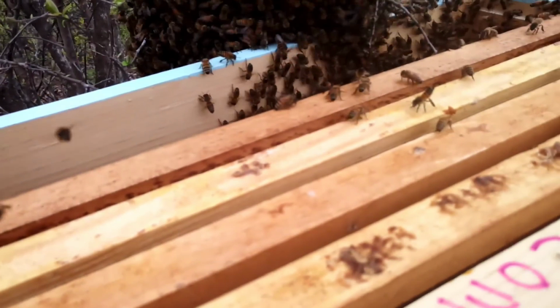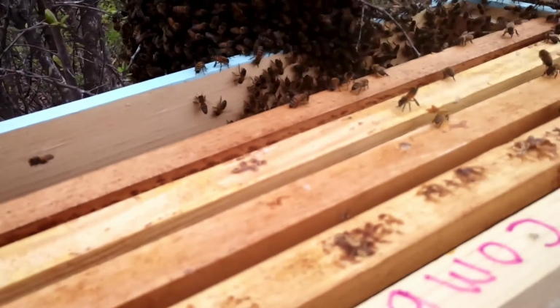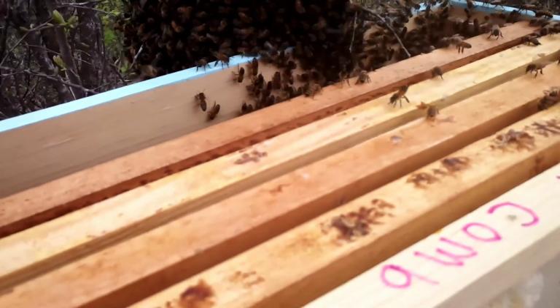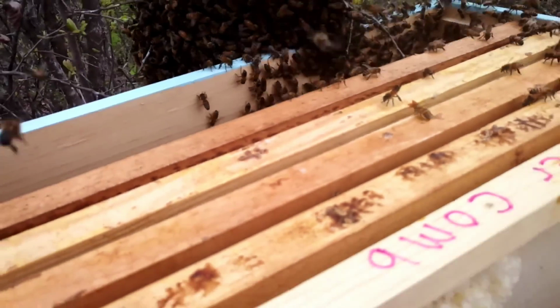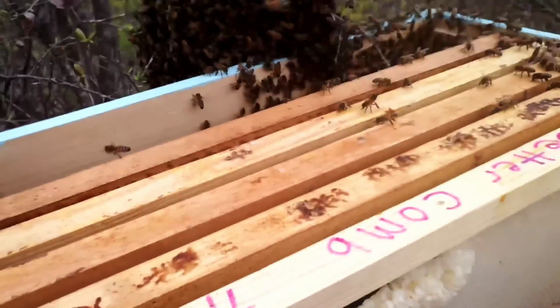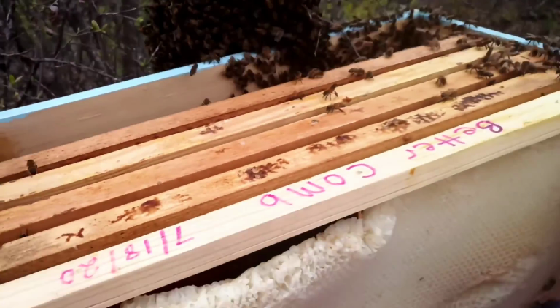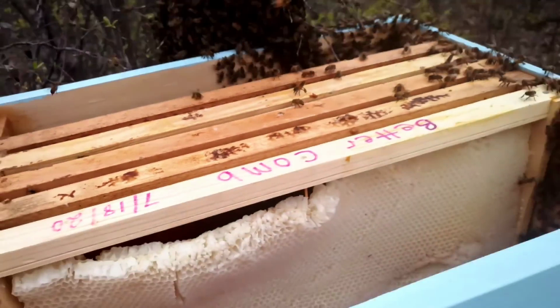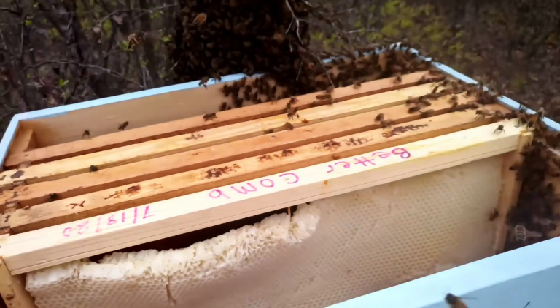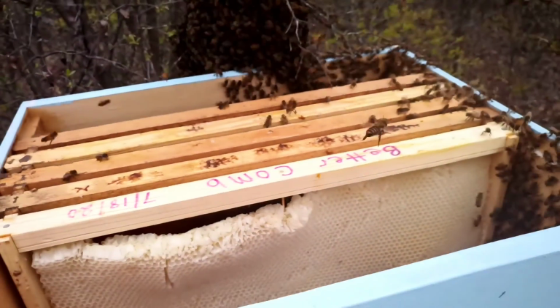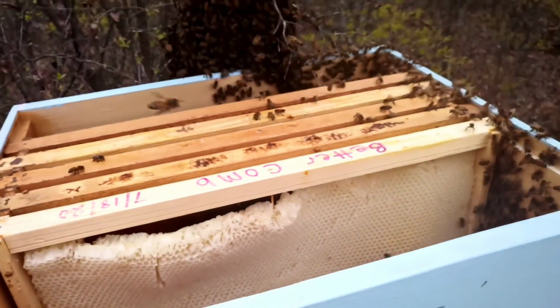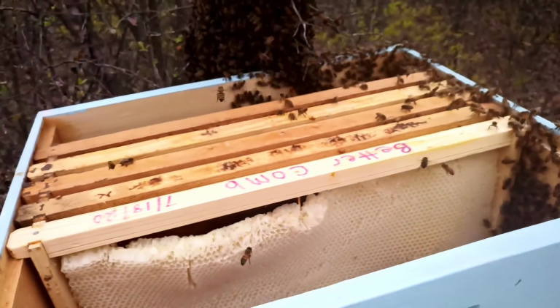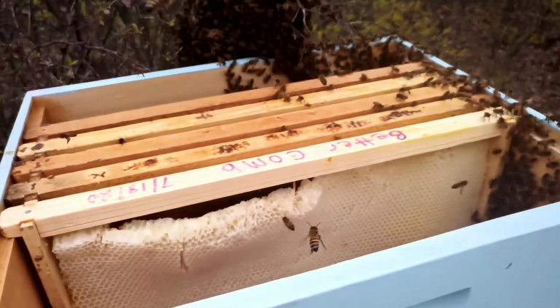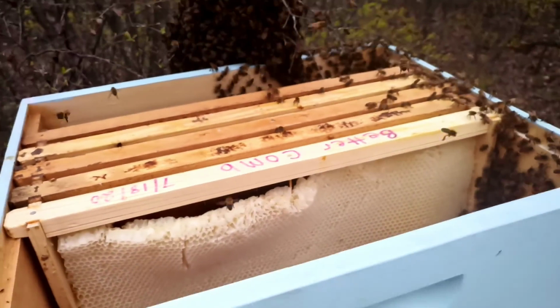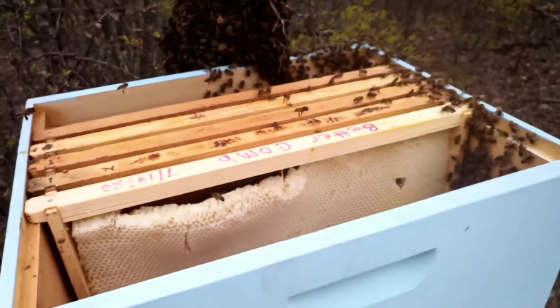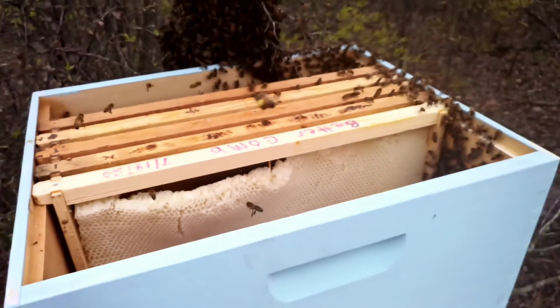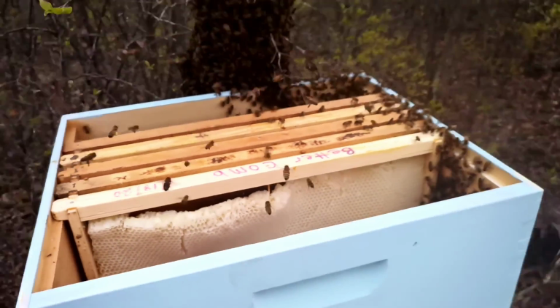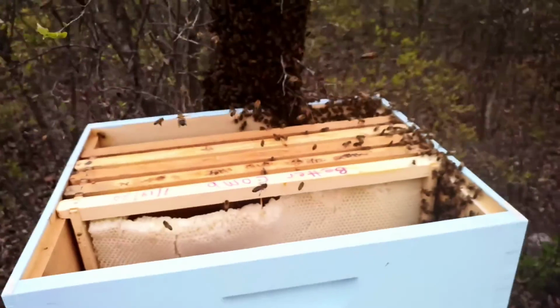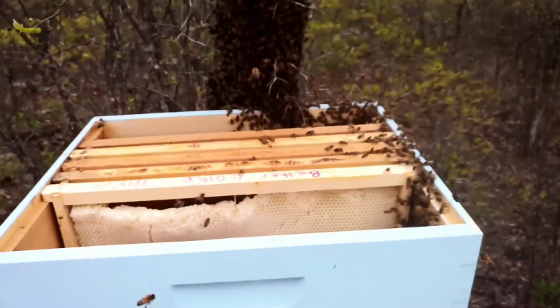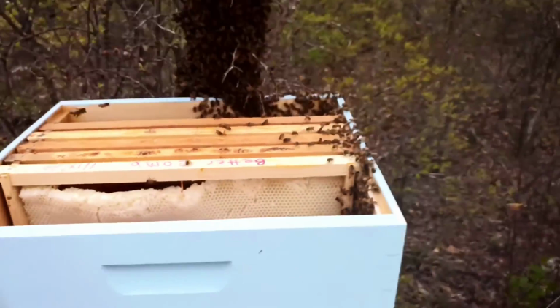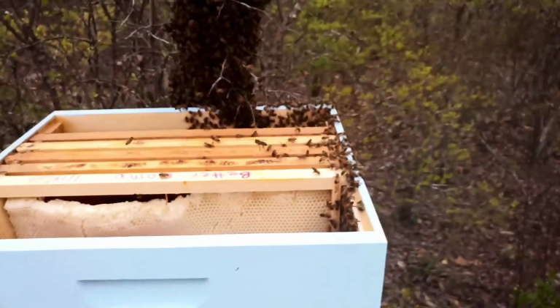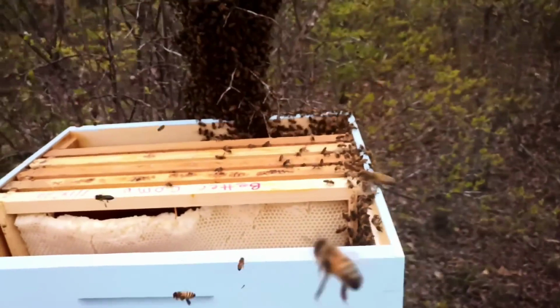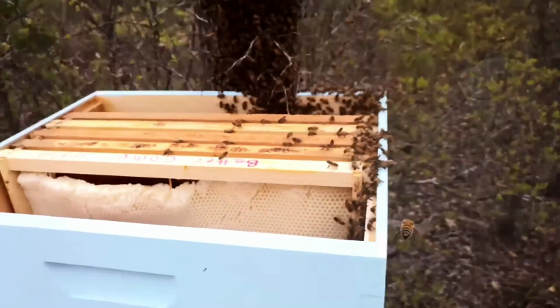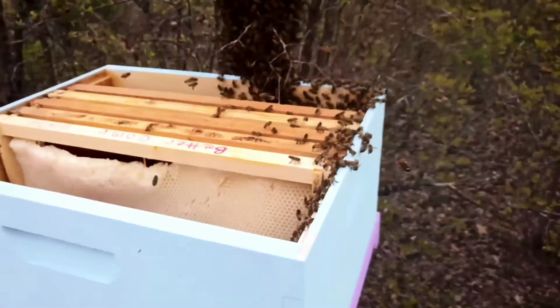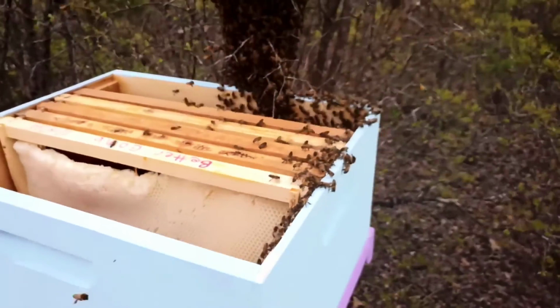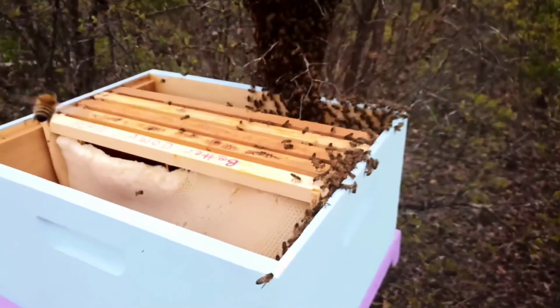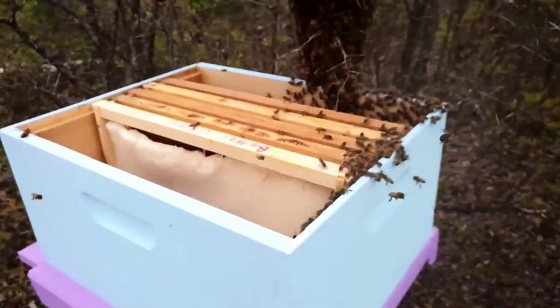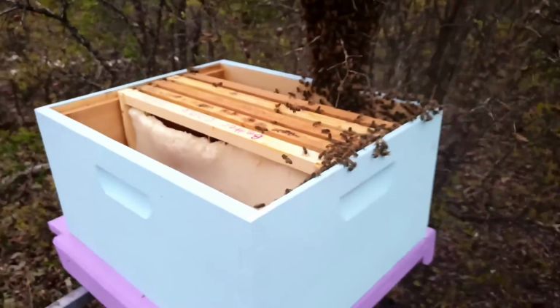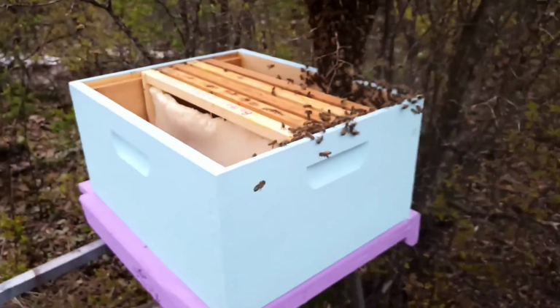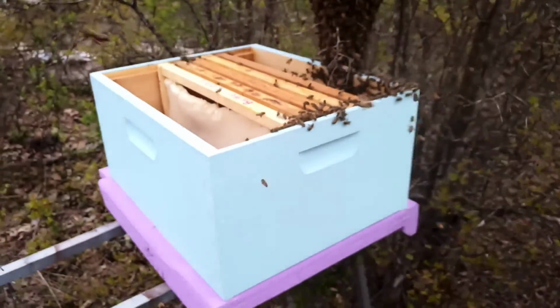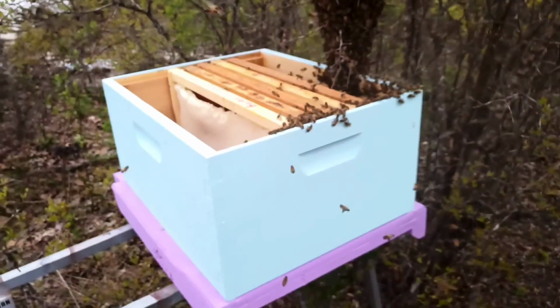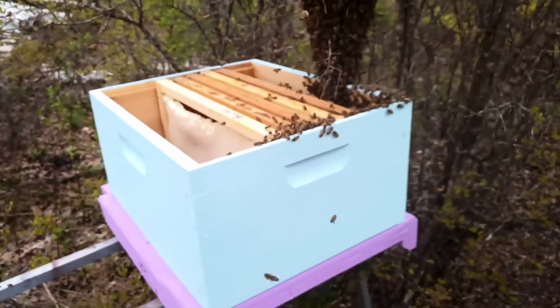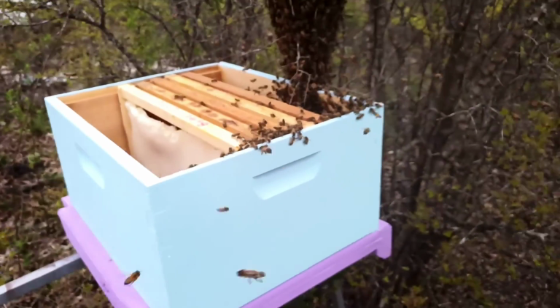I got set up on this small swarm. Time to get them to go into the box, and I'm looking out for the queen.